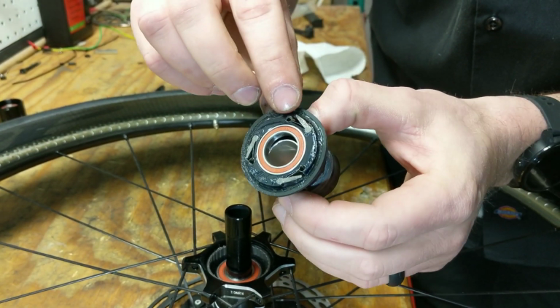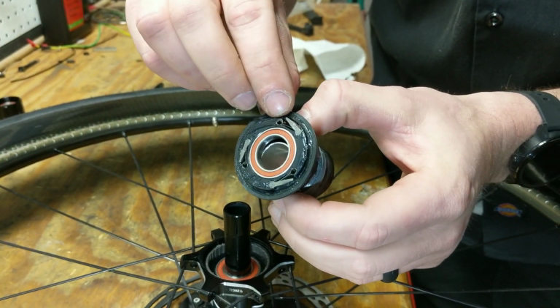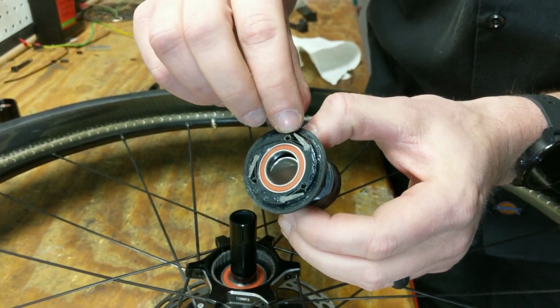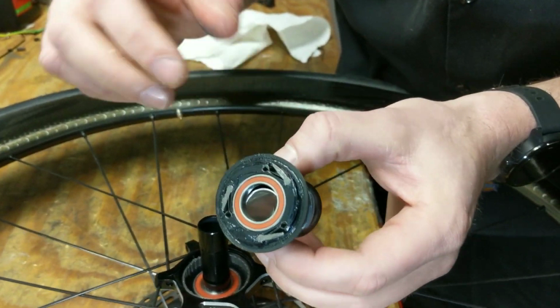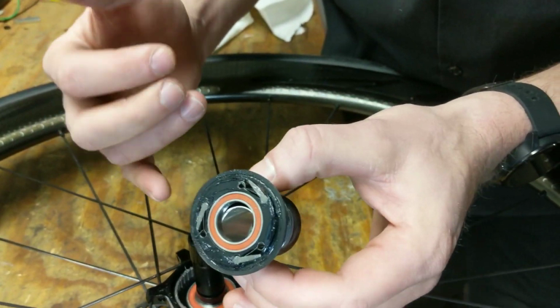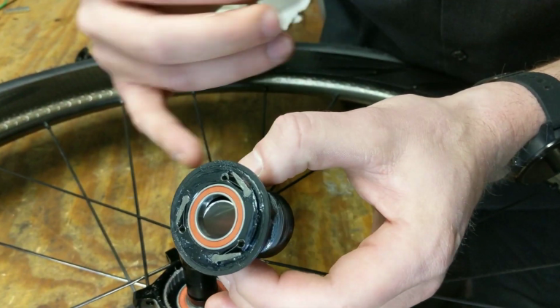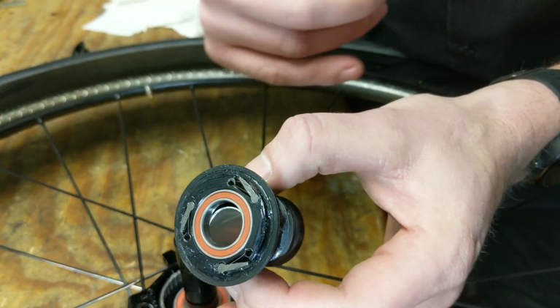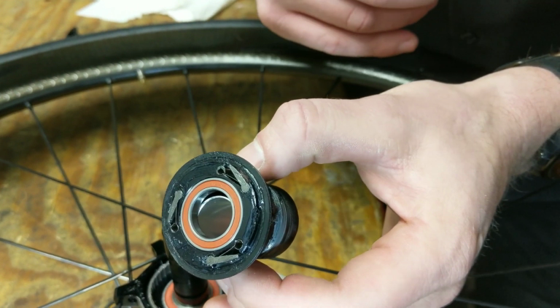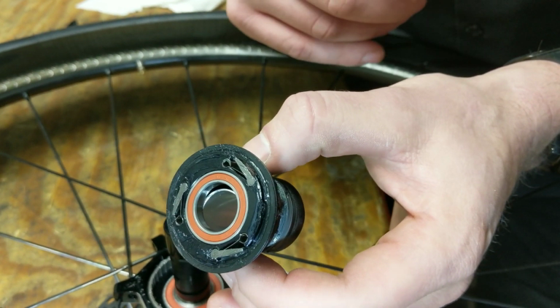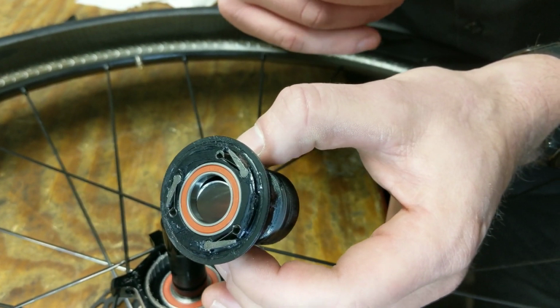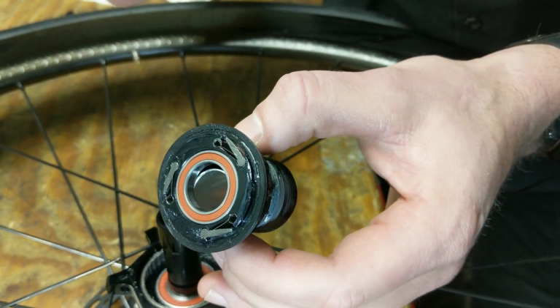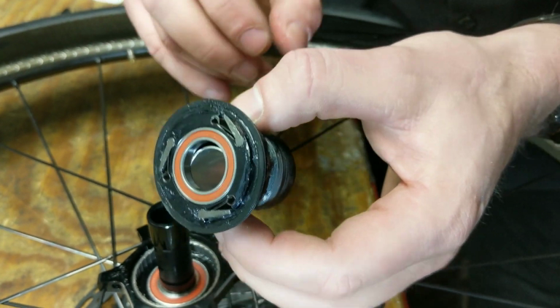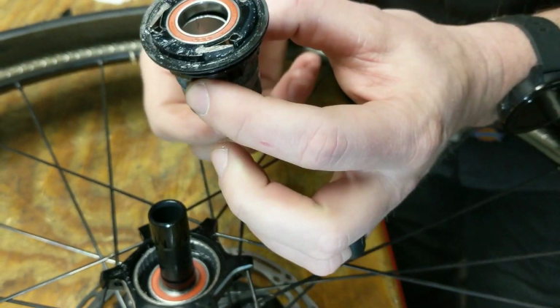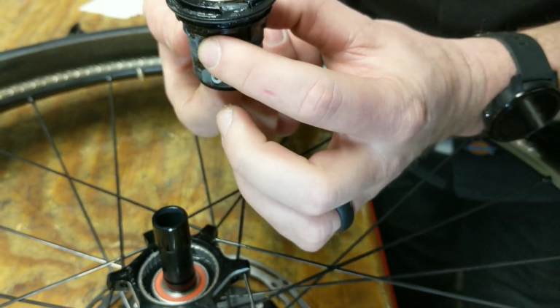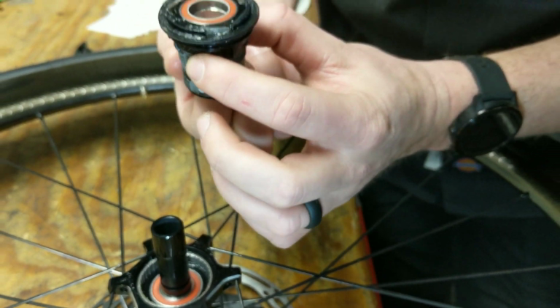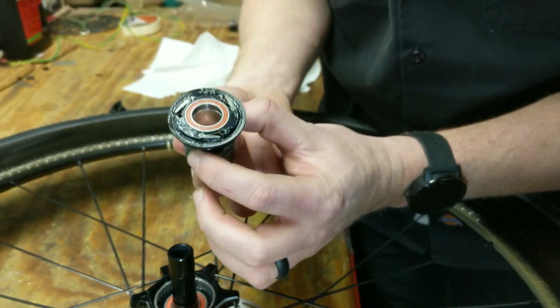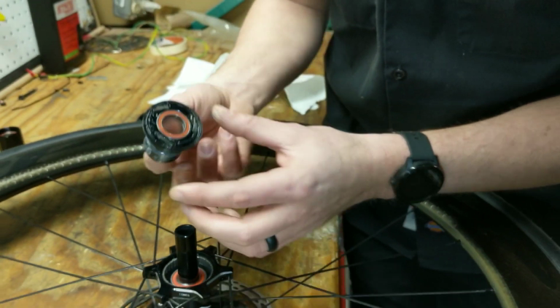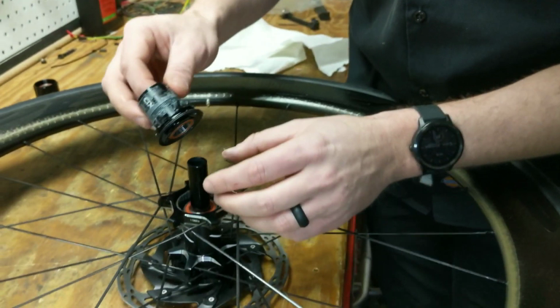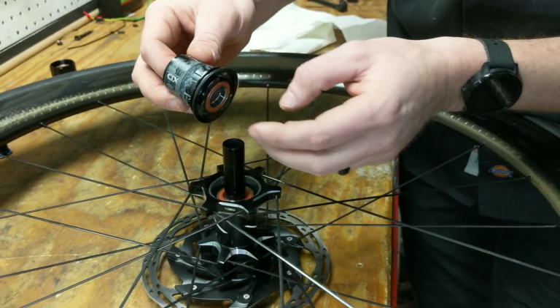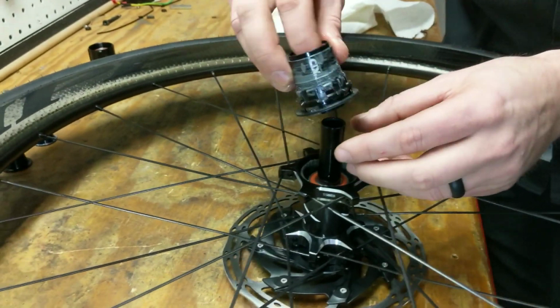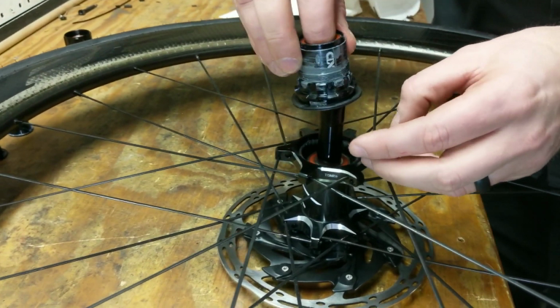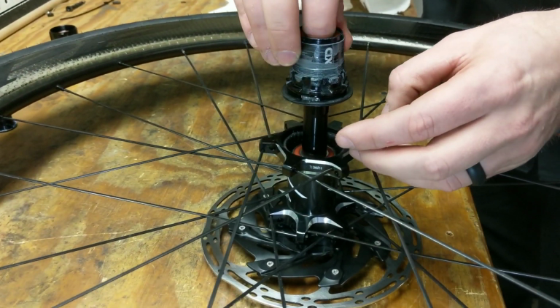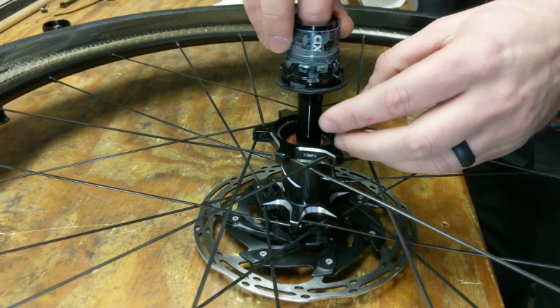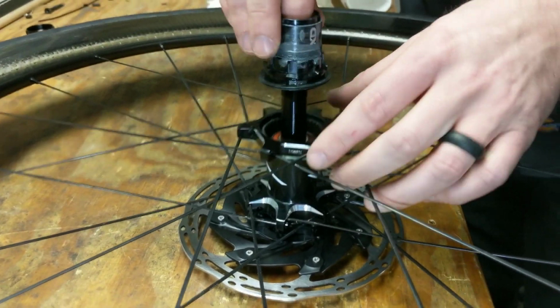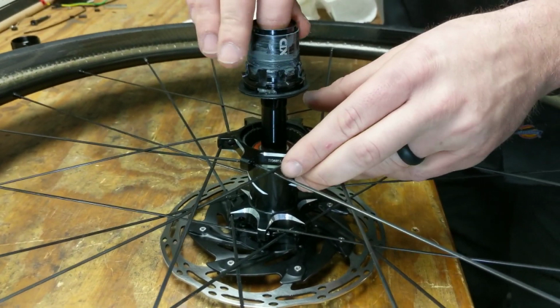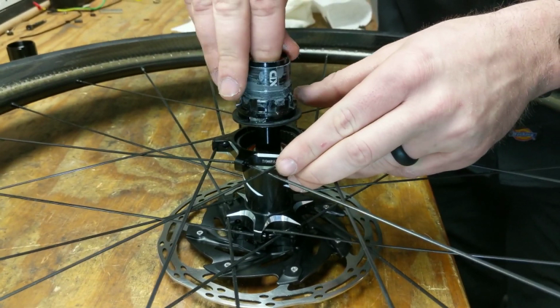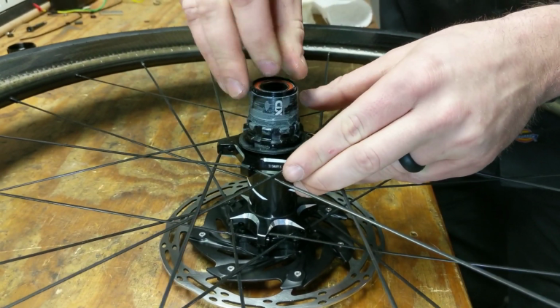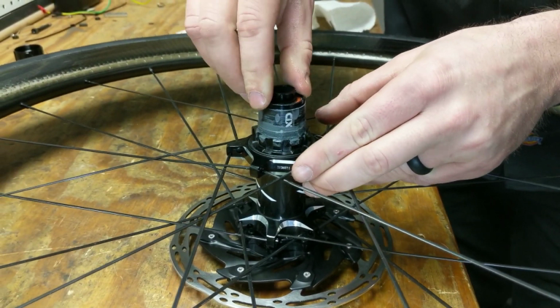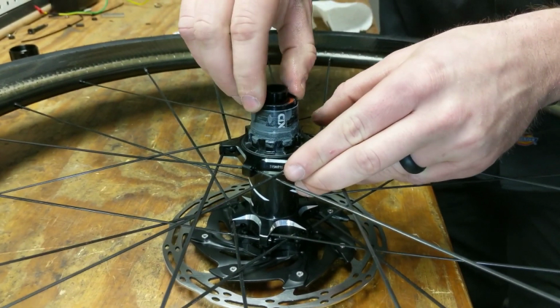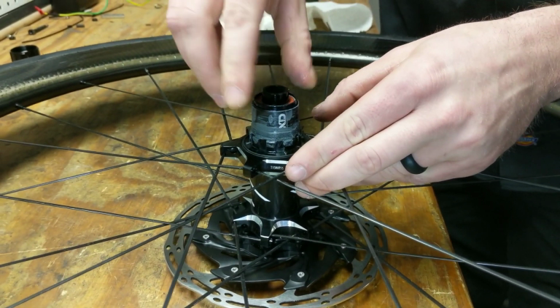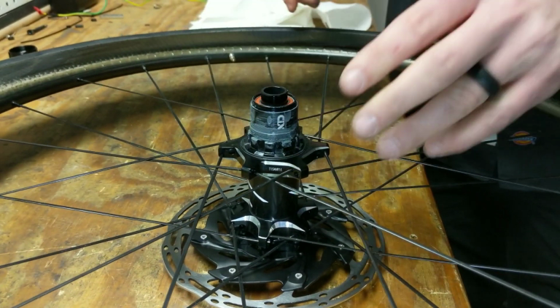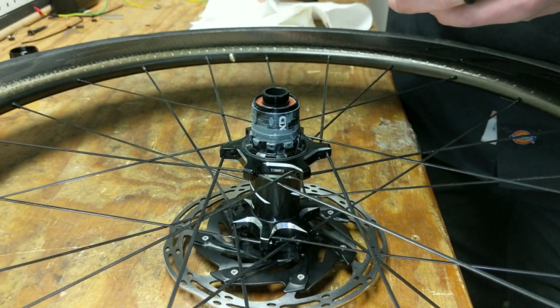We're going to go ahead, take that seal, and we're going to place it on top of the pawls. This will help them stay in place much easier when we go to drop this down and in. So we'll take that, drop it over the top, and it'll slide down and in.